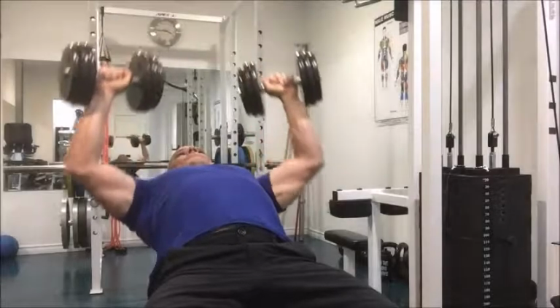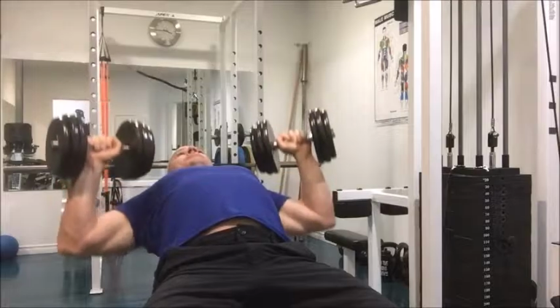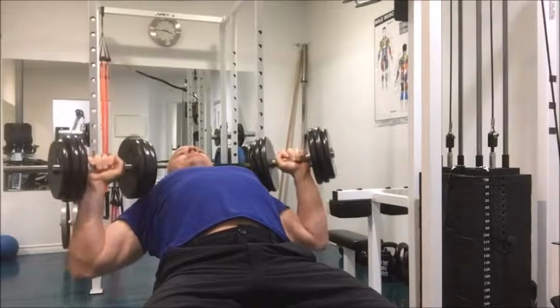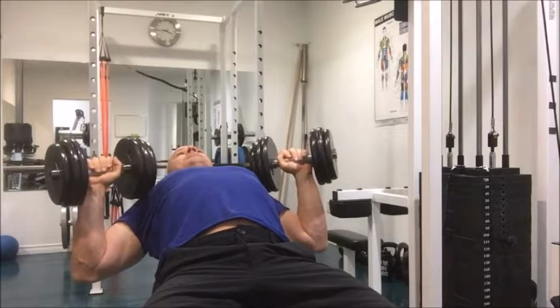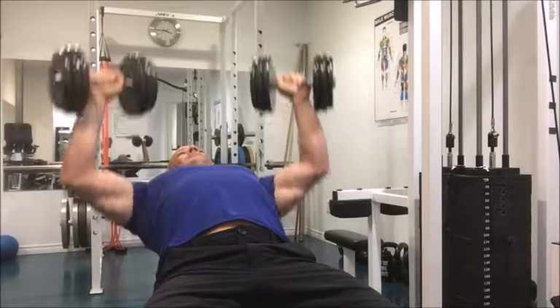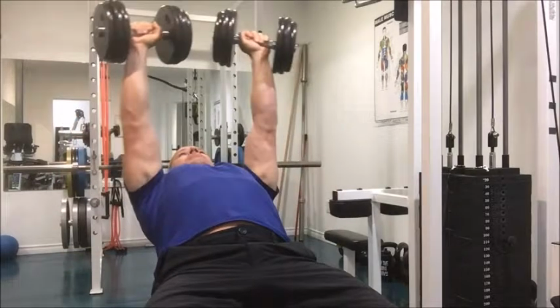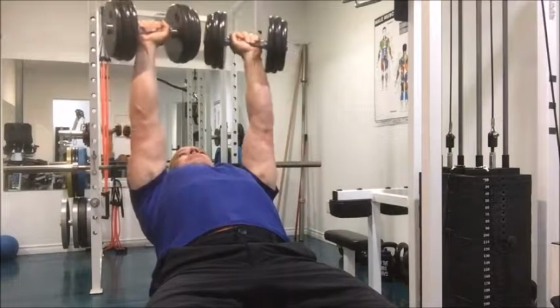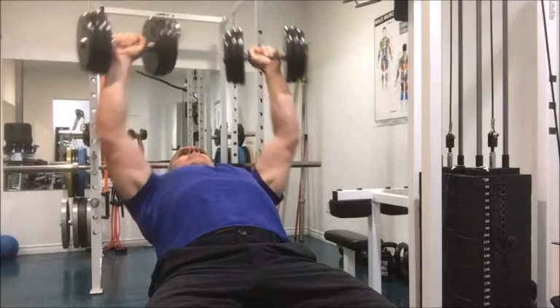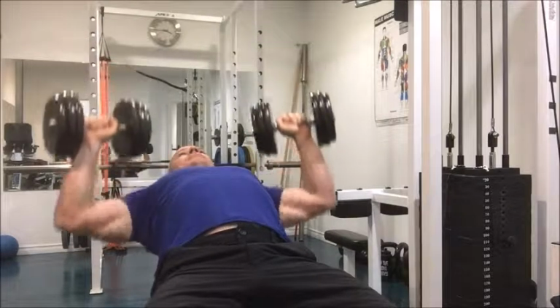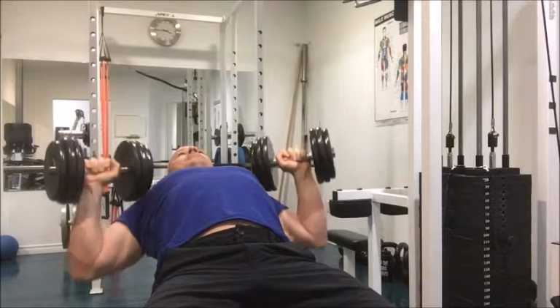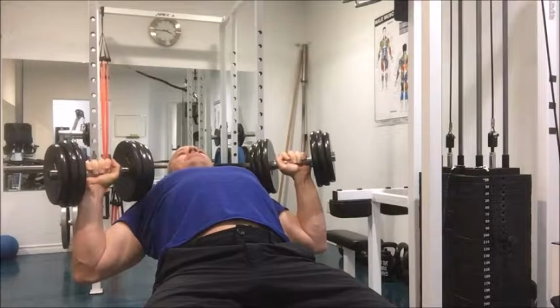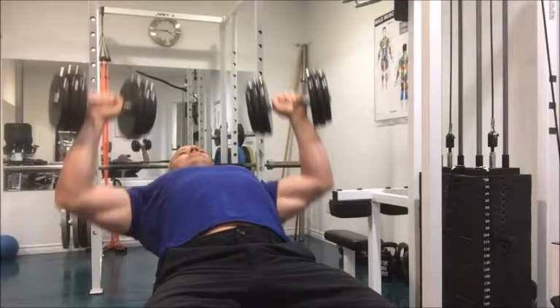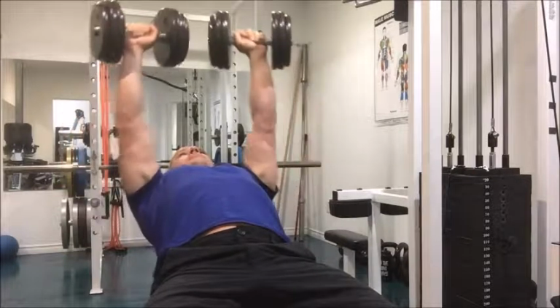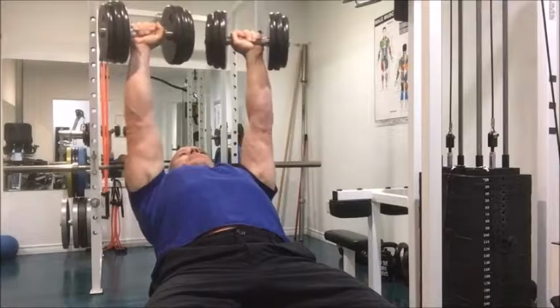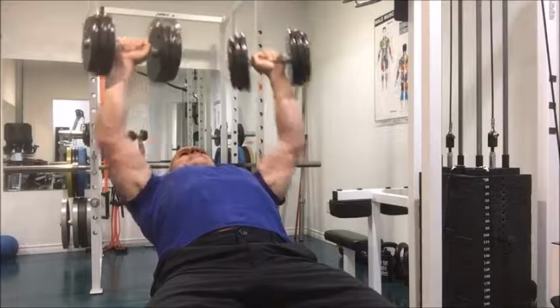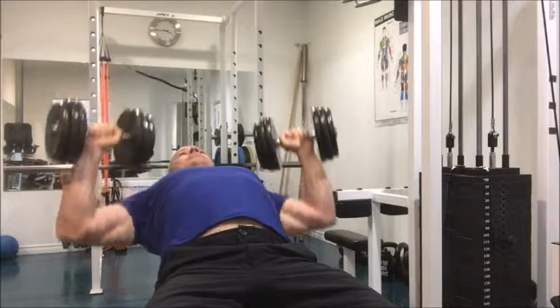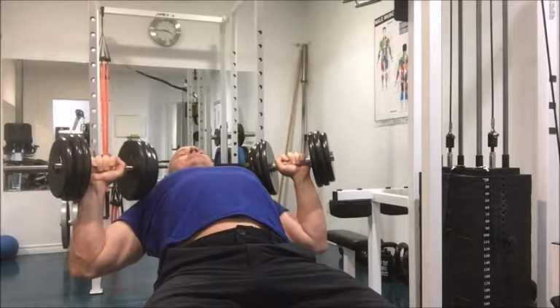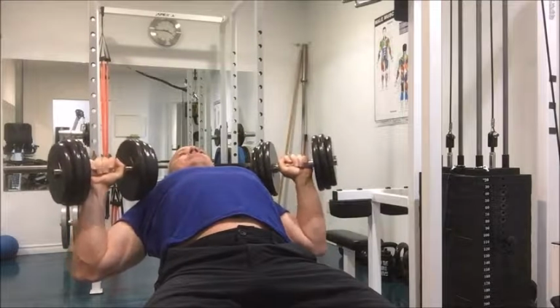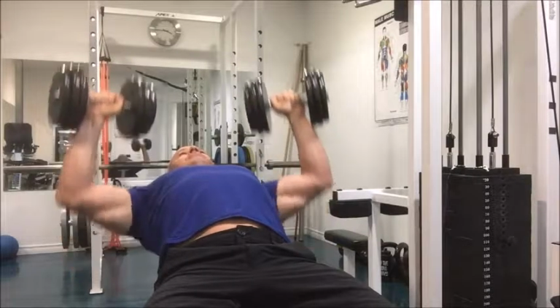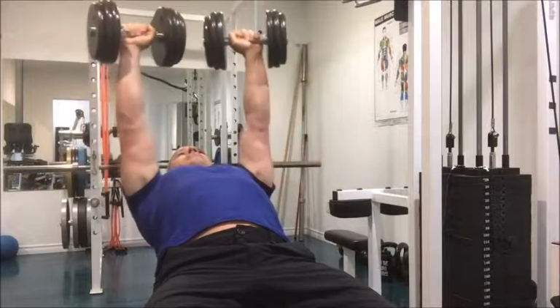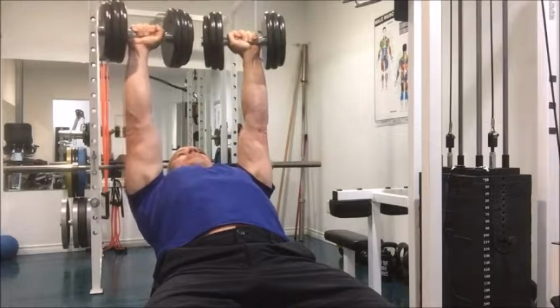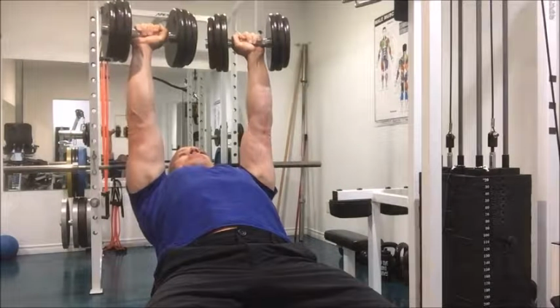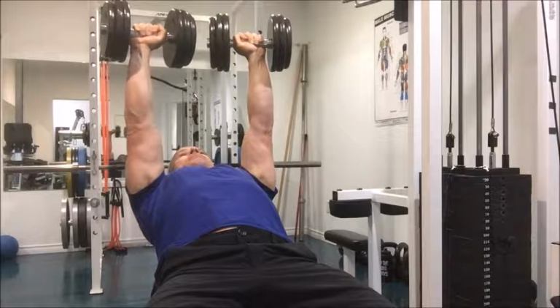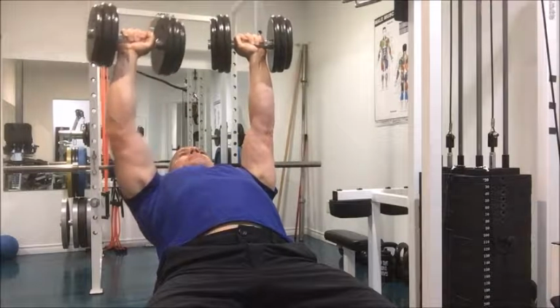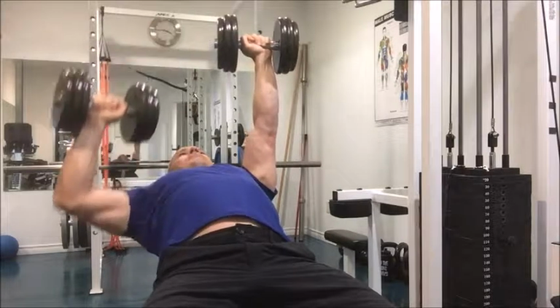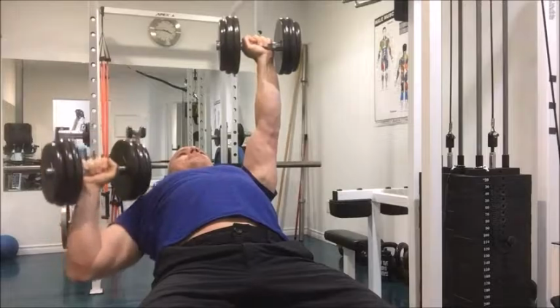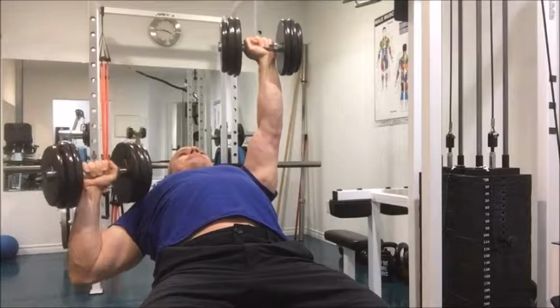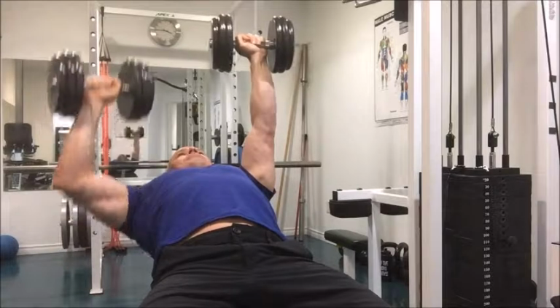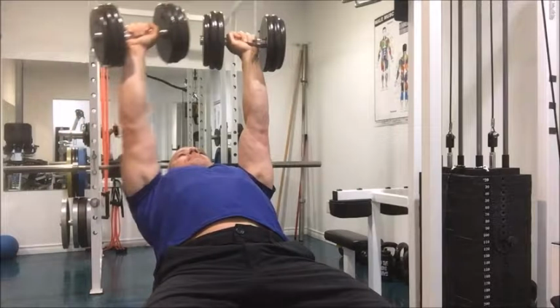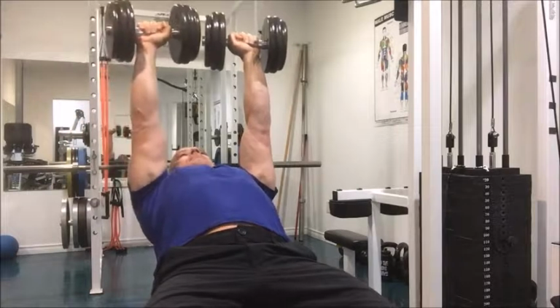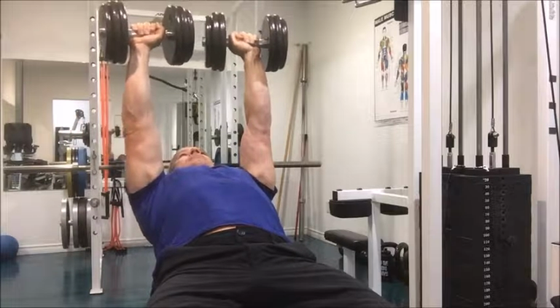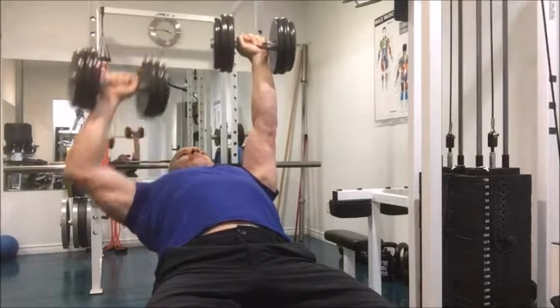Hey everybody, this is Kevin Weiss from bodyperformance.net, and I'm partnering with Riptone Fitness Products today to bring you this video on dumbbell incline variations. Everybody's done the regular incline dumbbell press, but every once in a while I like to throw in a little bit of variation.